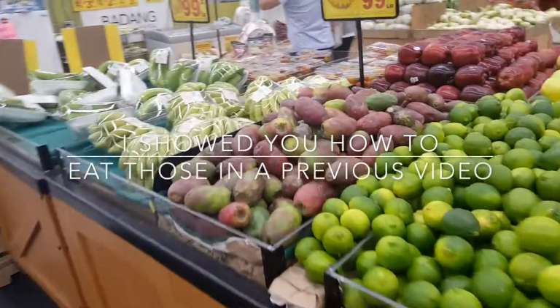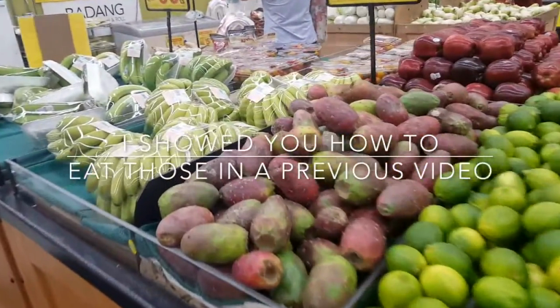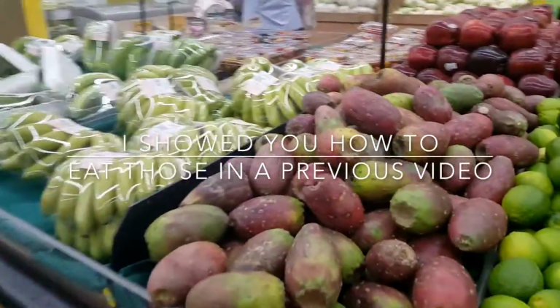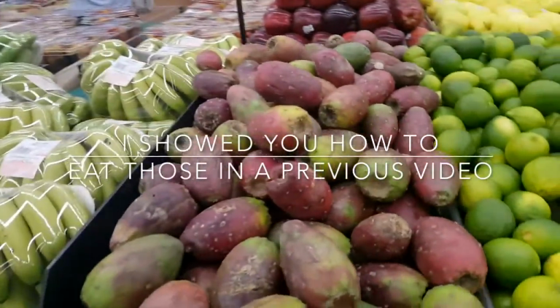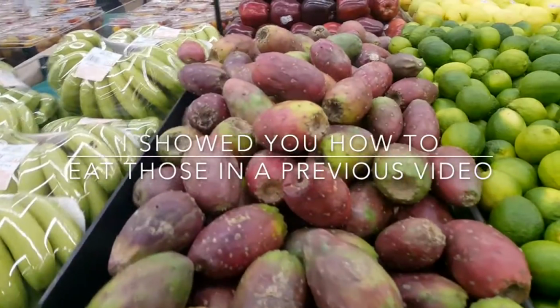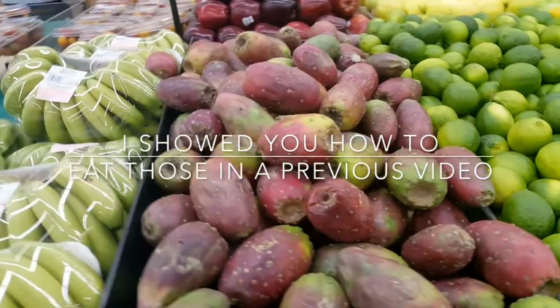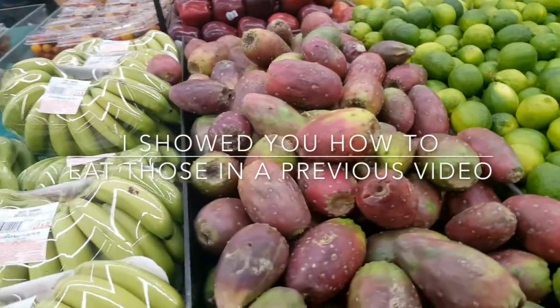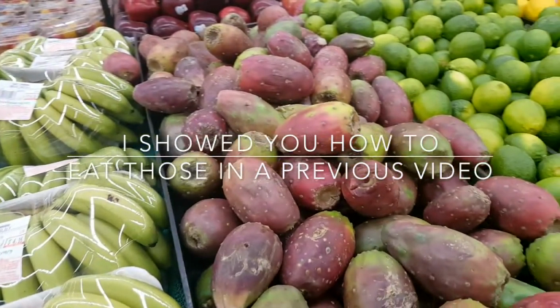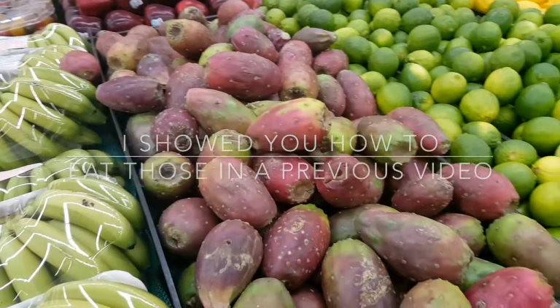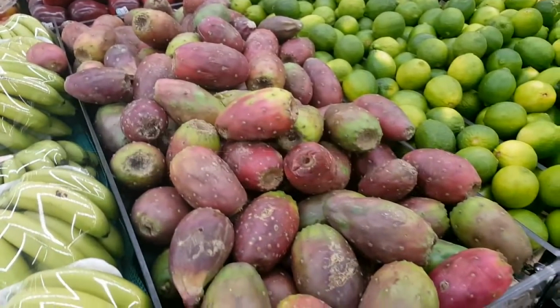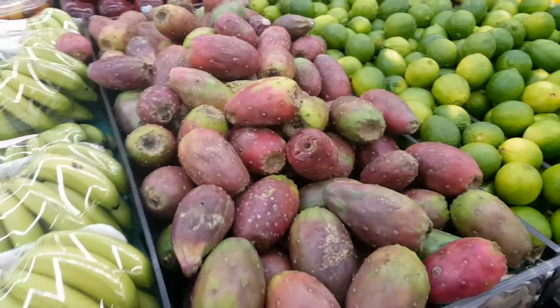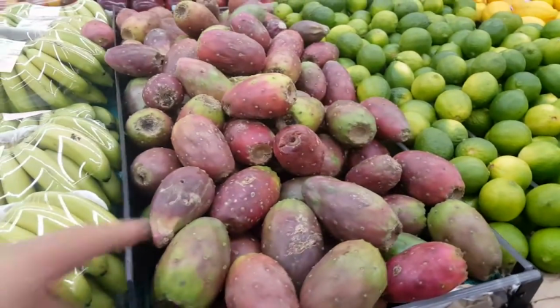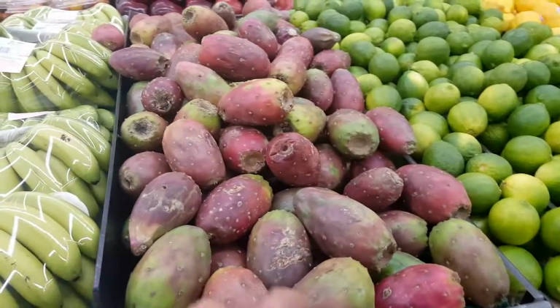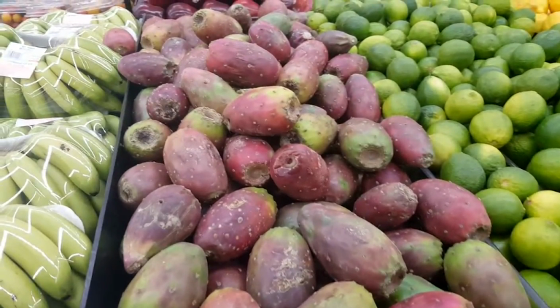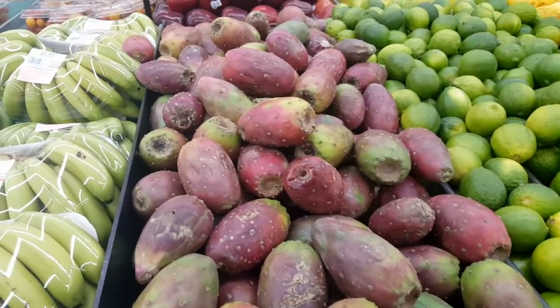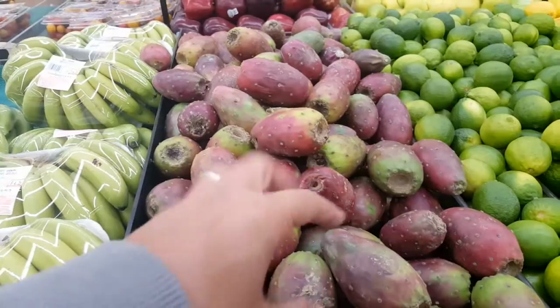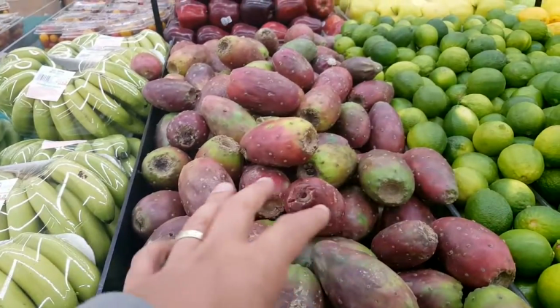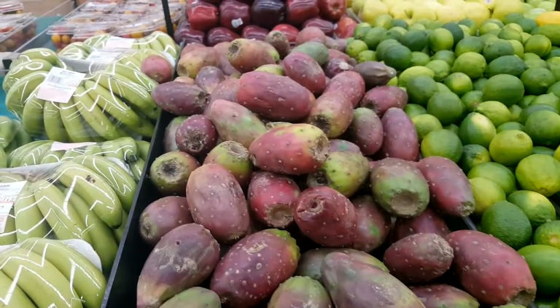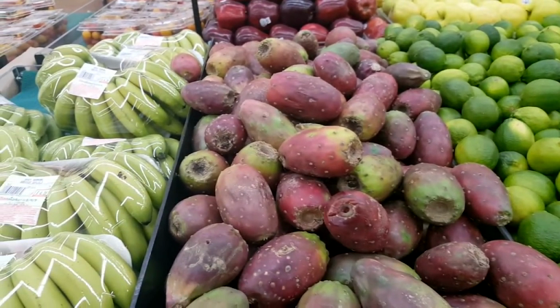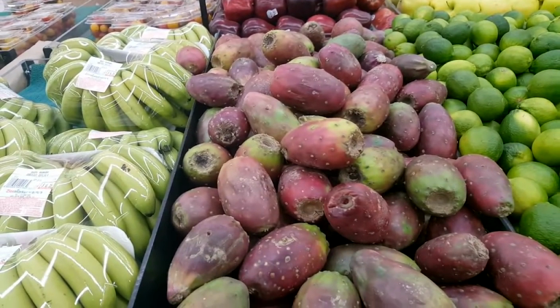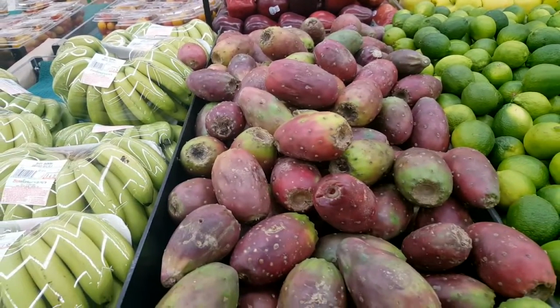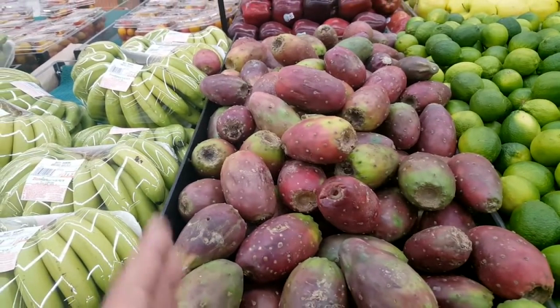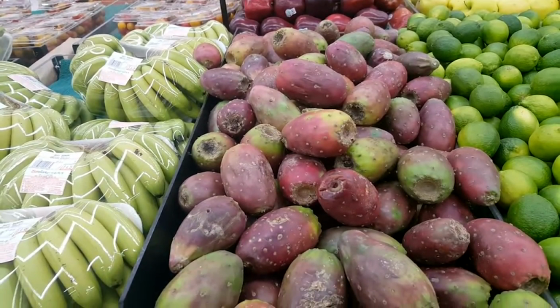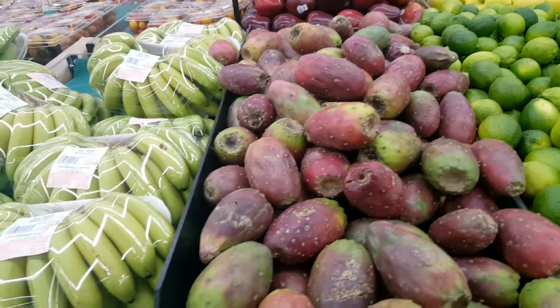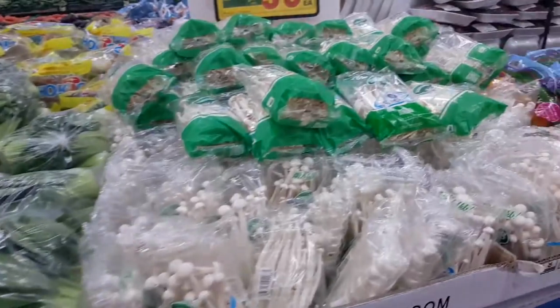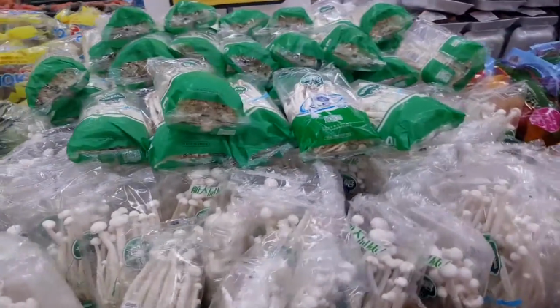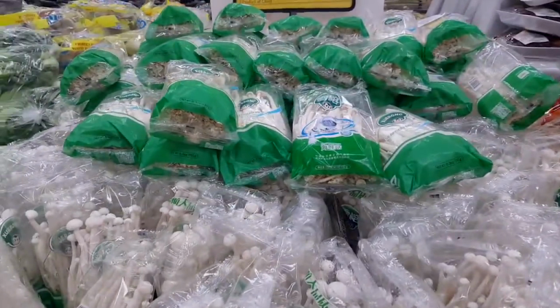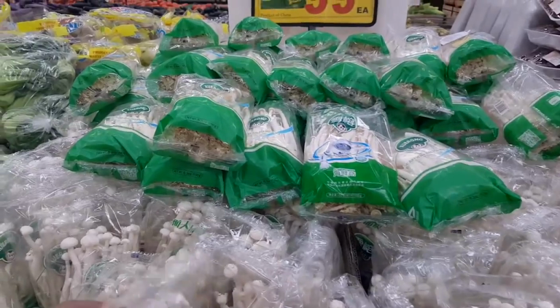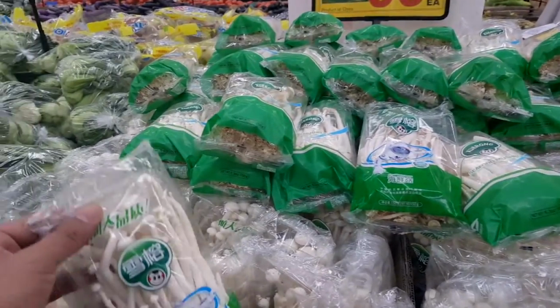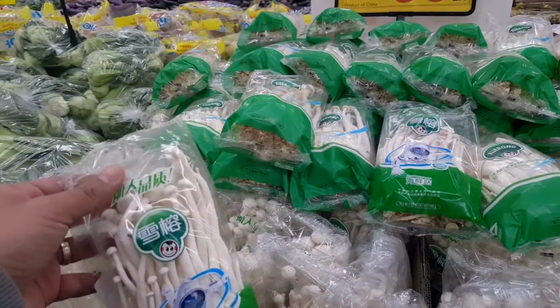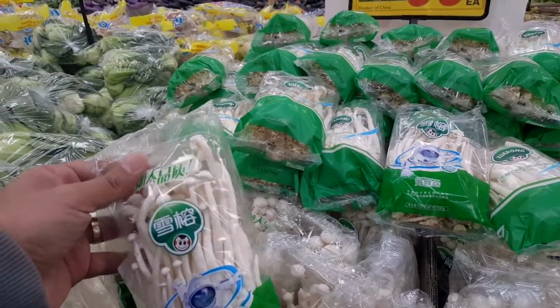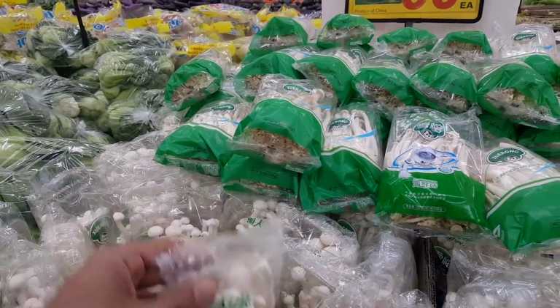Here's more cactus — cactus fruit, like I showed you in the other video. This is what it looks like — it's kind of green and red at the same time, but most of the time it's green or red. Seafood mushroom — there's nothing seafood-y about it, but it's really good.